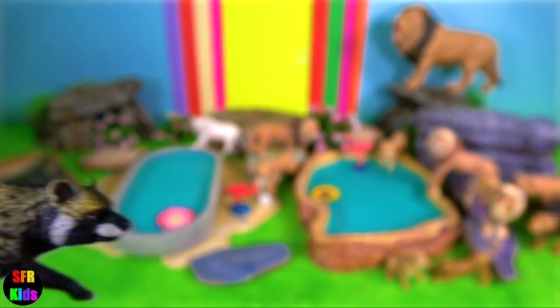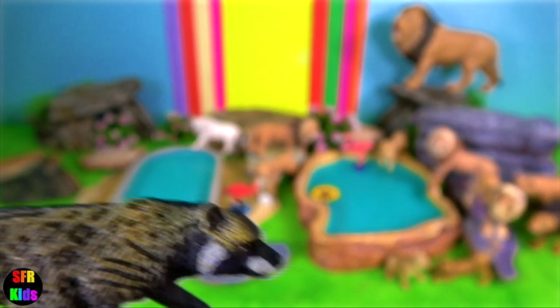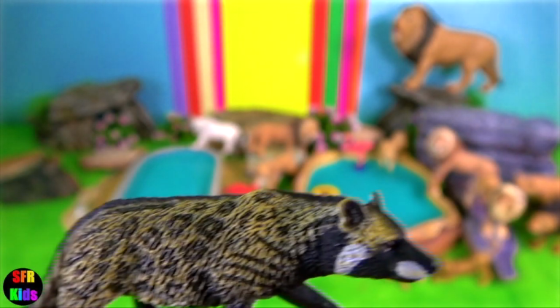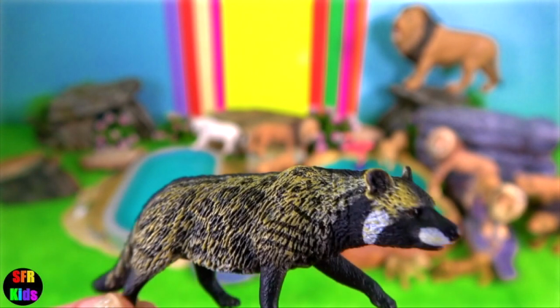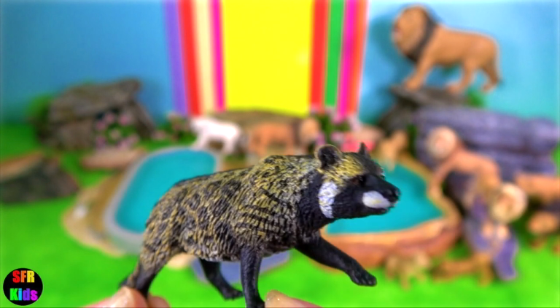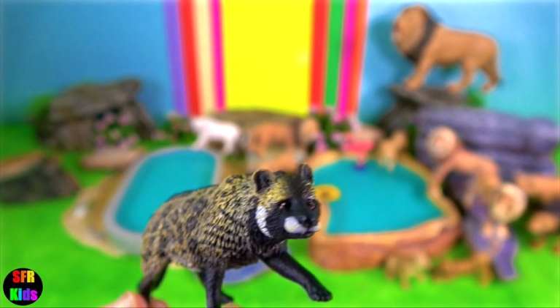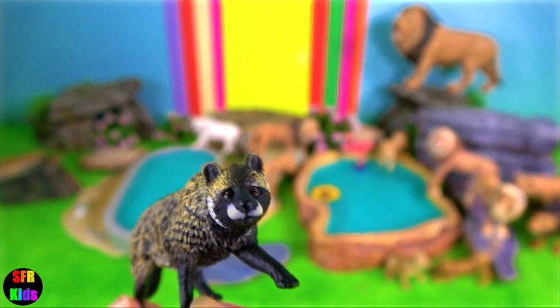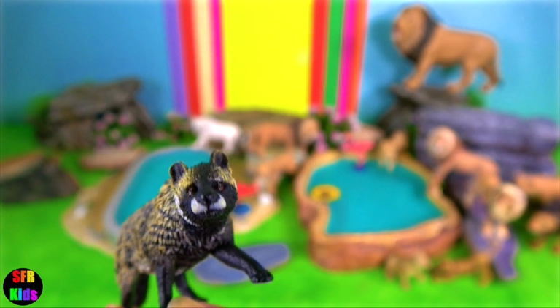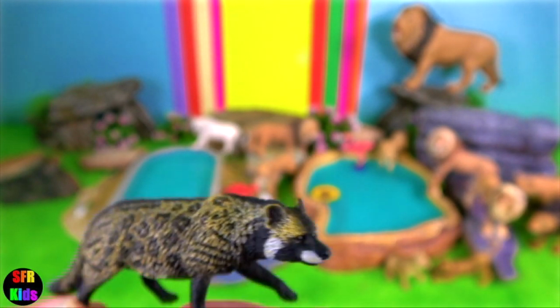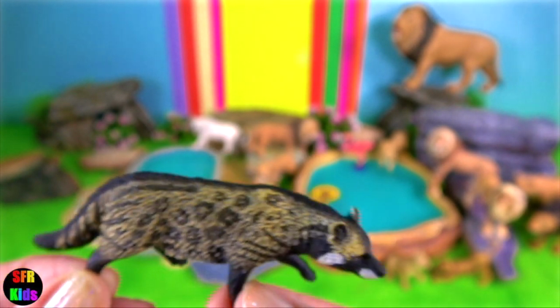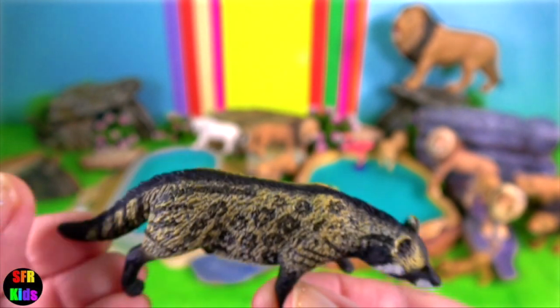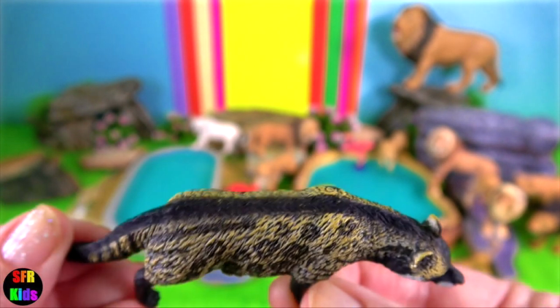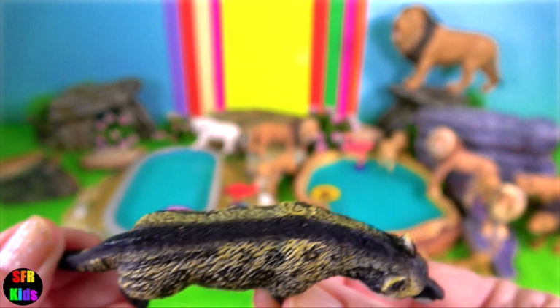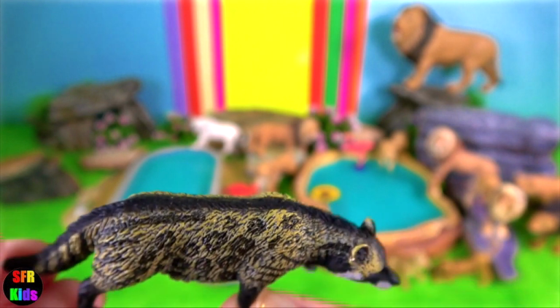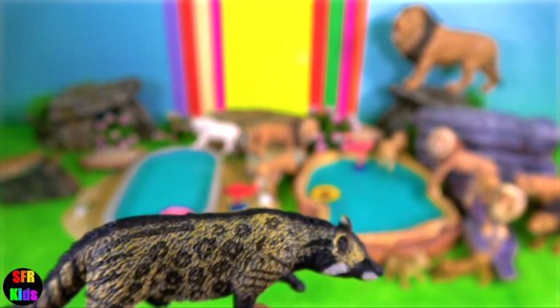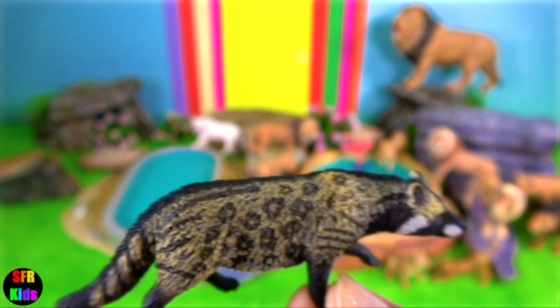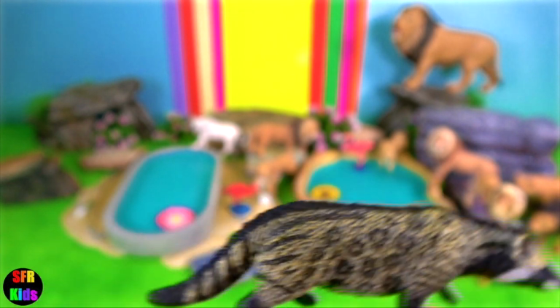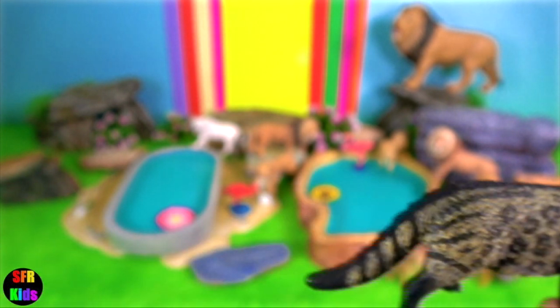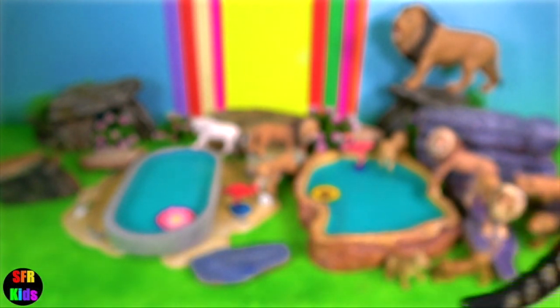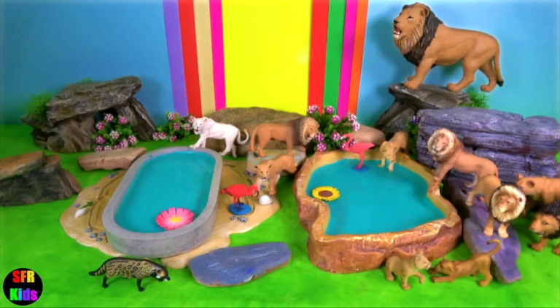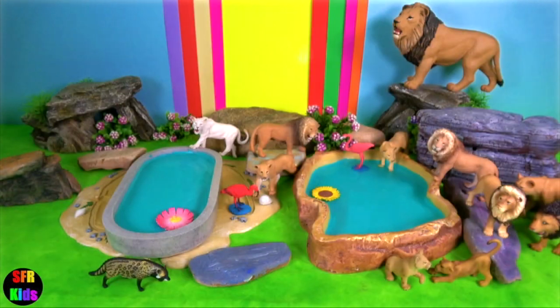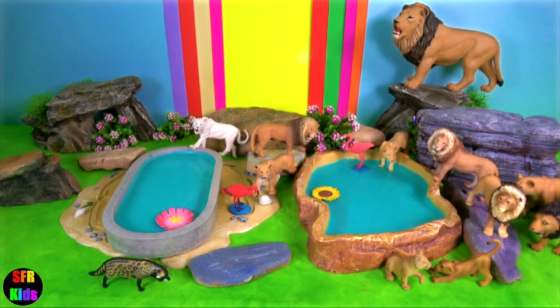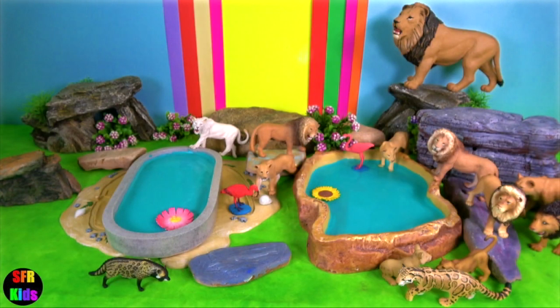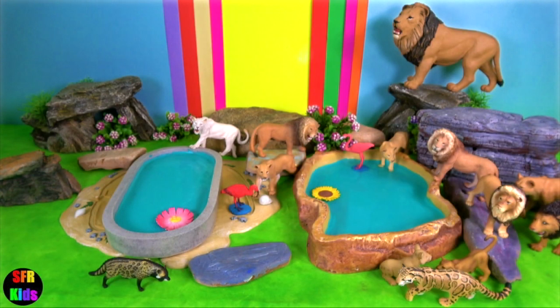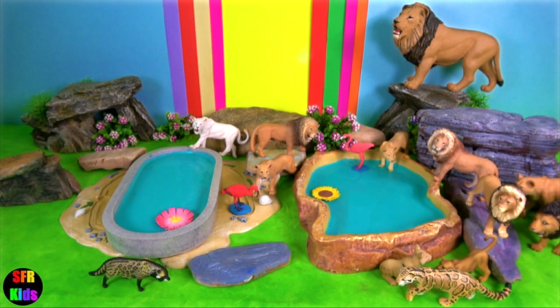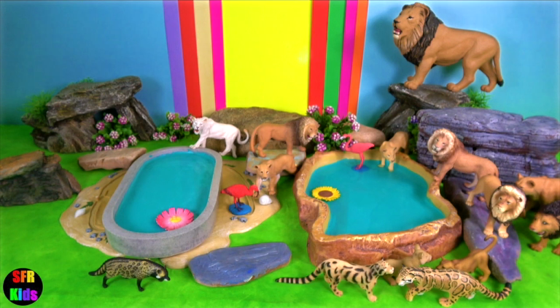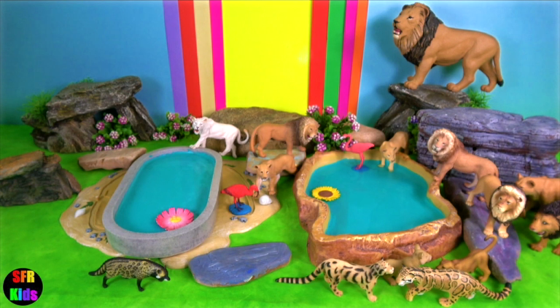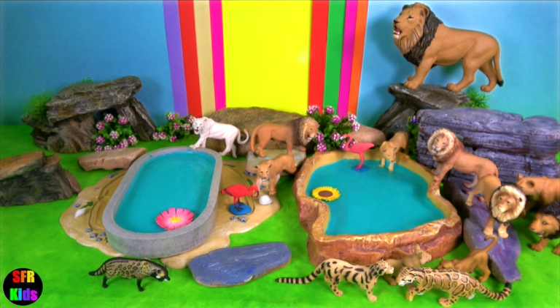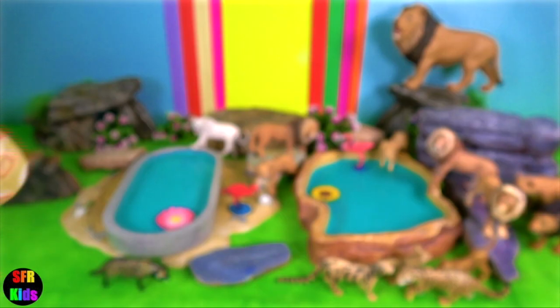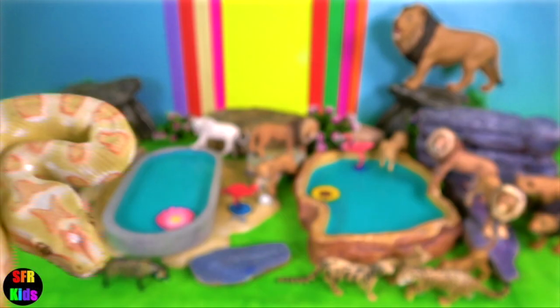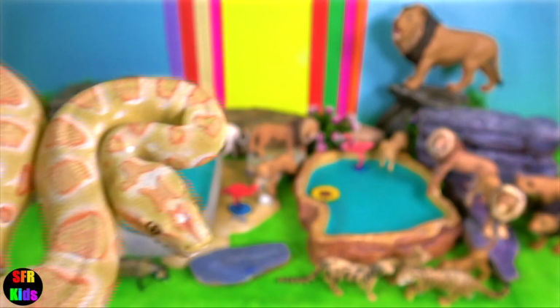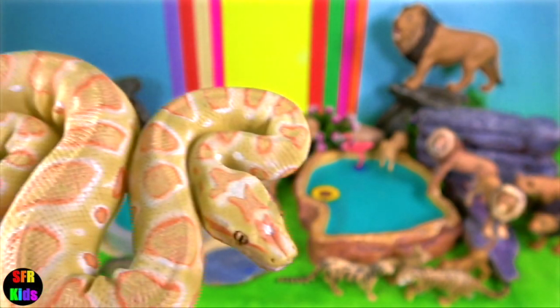Indian civet occurs in most of India, Sri Lanka, Myanmar, Thailand, Laos, Cambodia, Vietnam and south and central China.